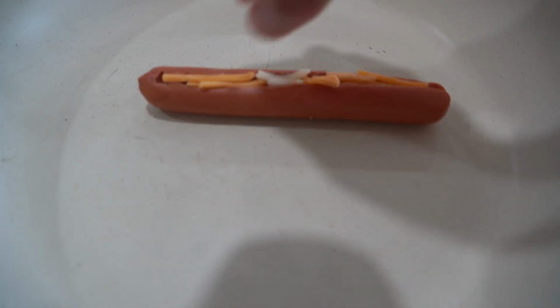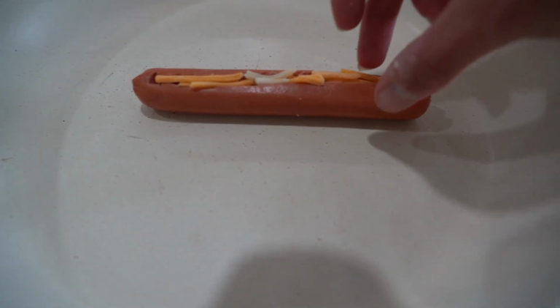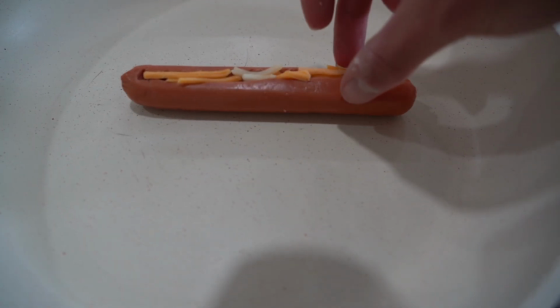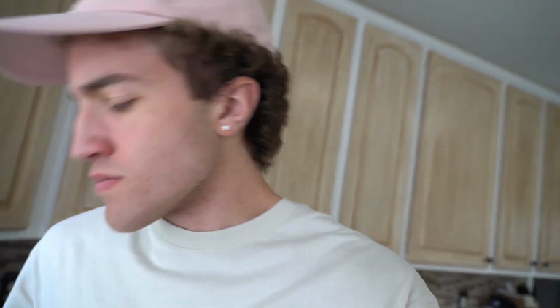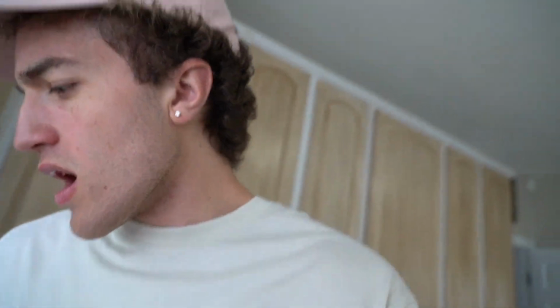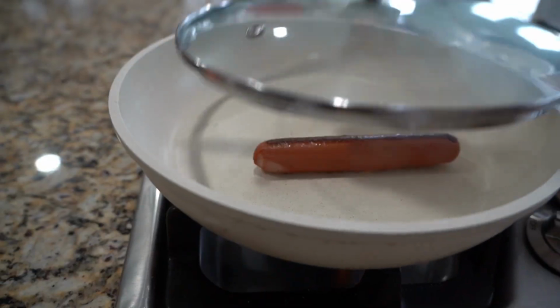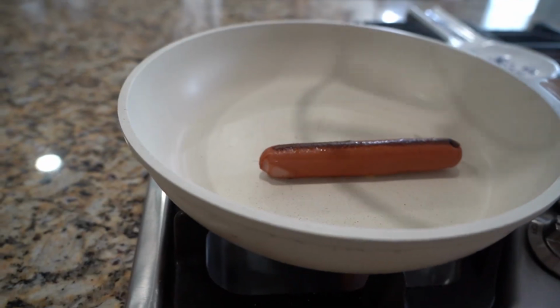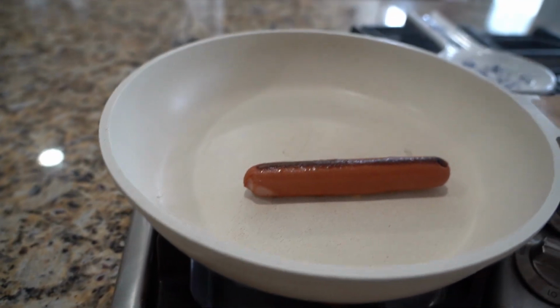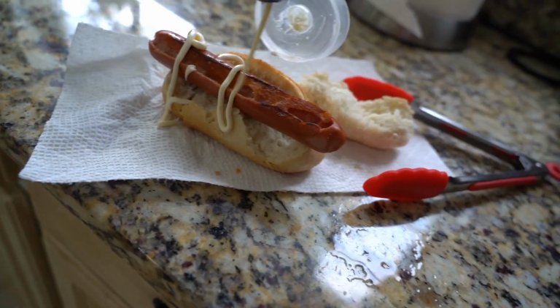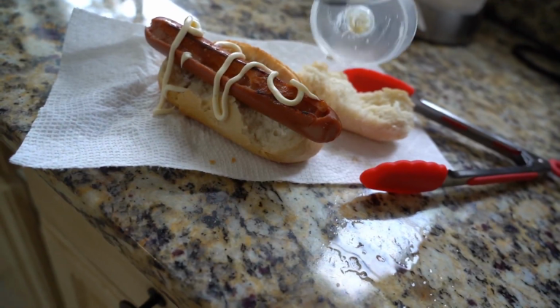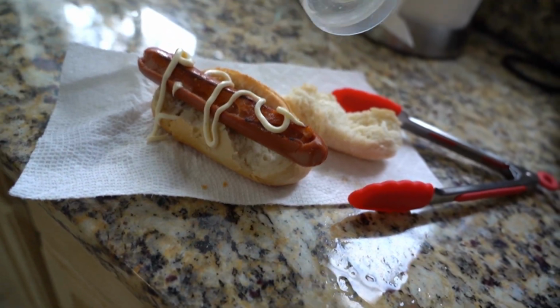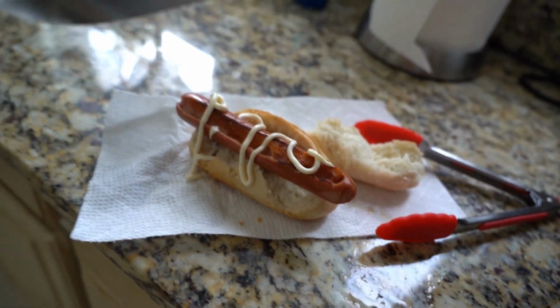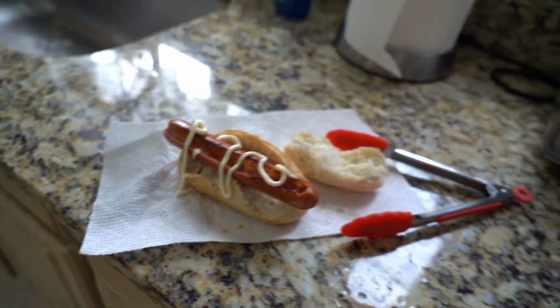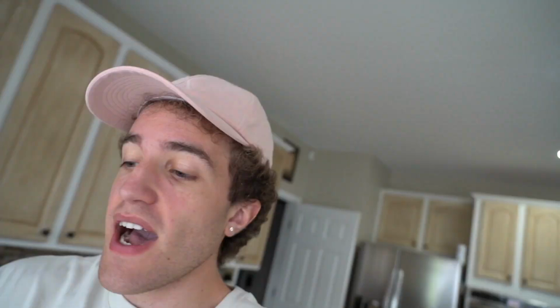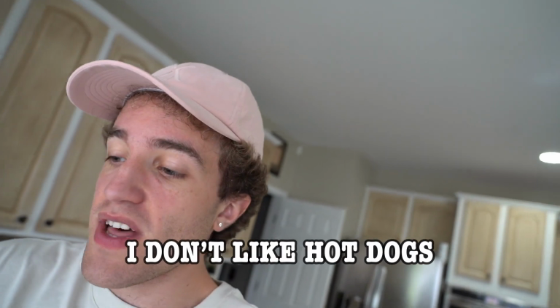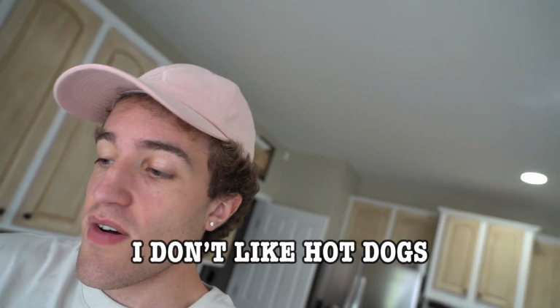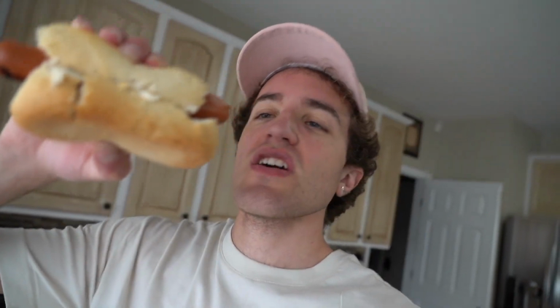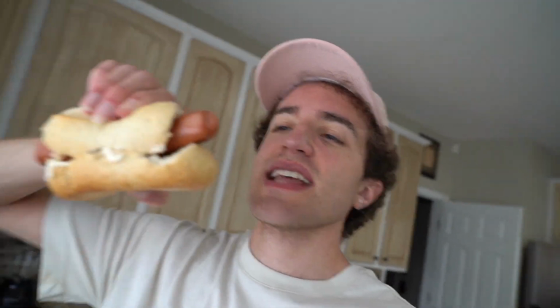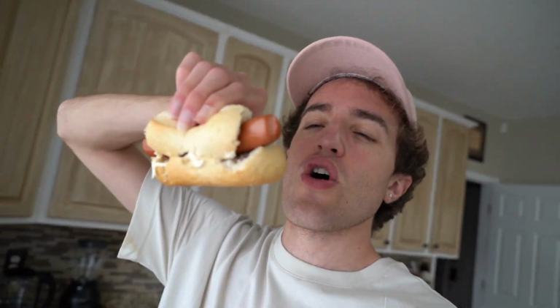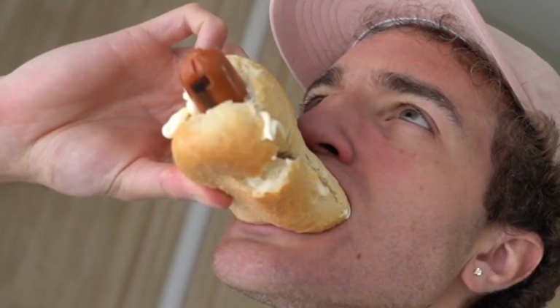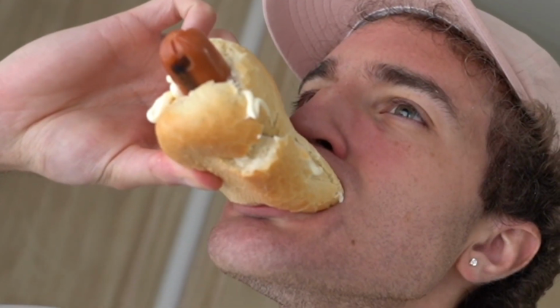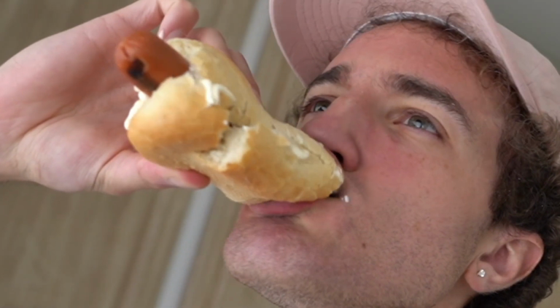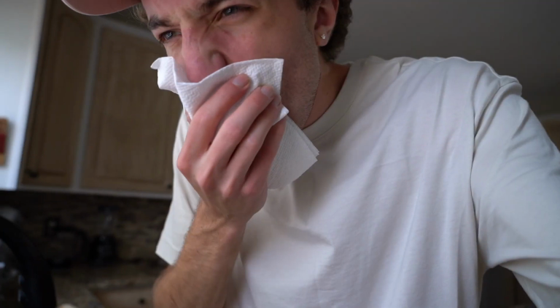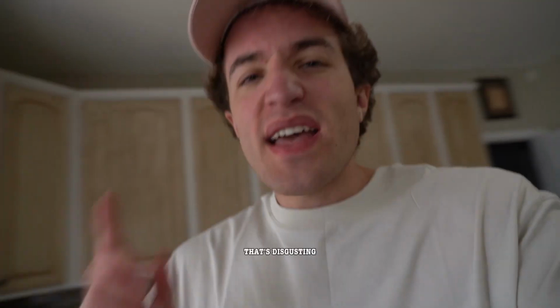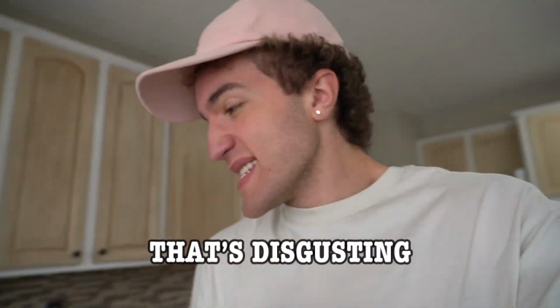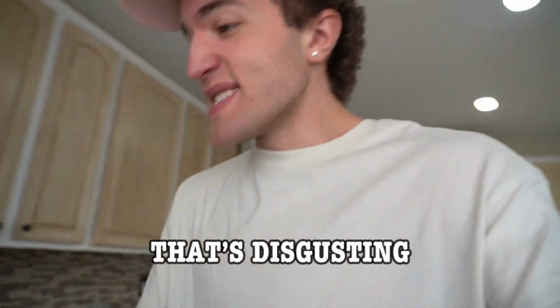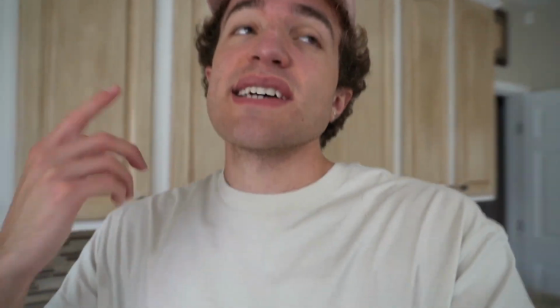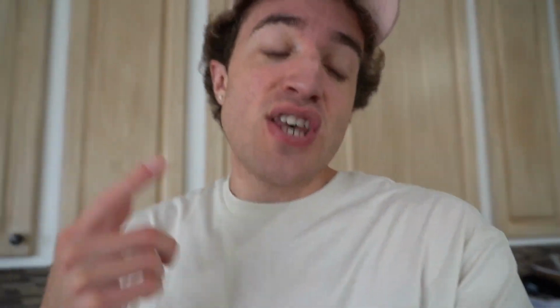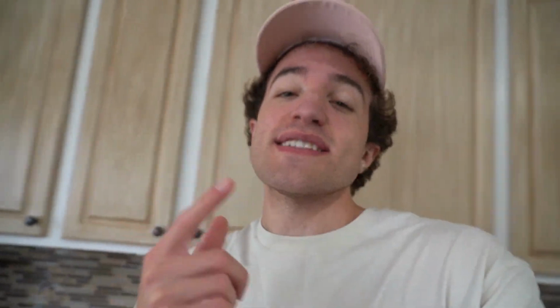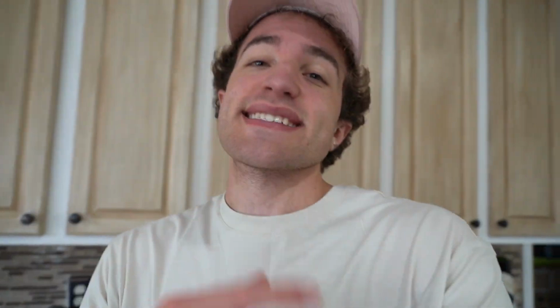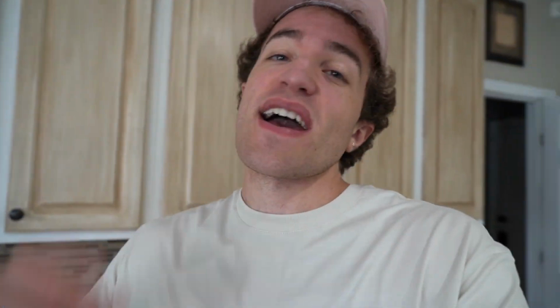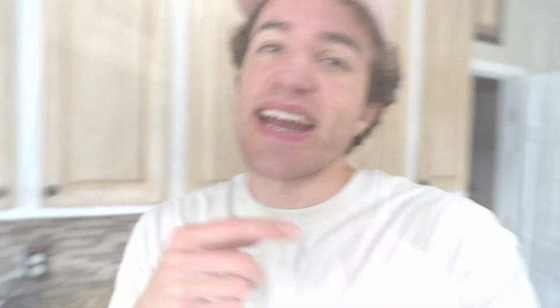Can I hear that sizzle? I don't like hot dogs. That's disgusting. Let's seriously move on to the next life hack.